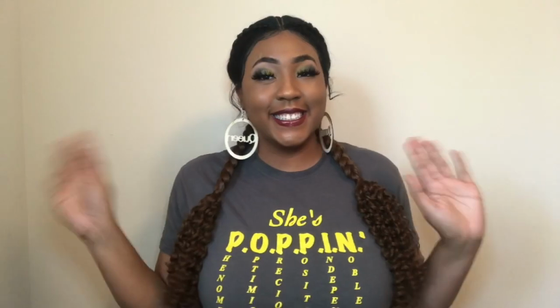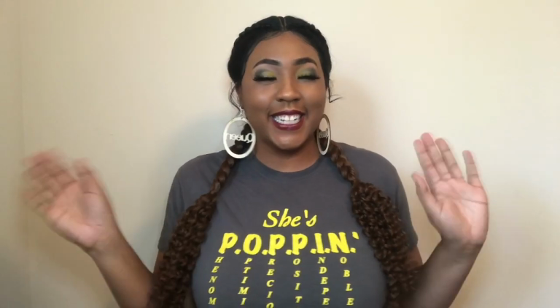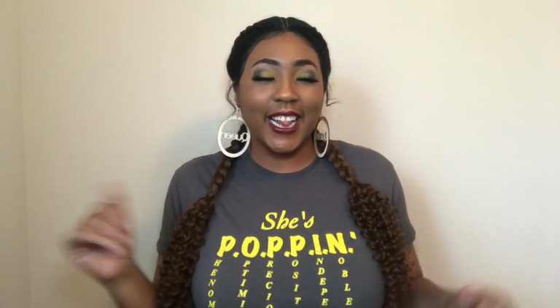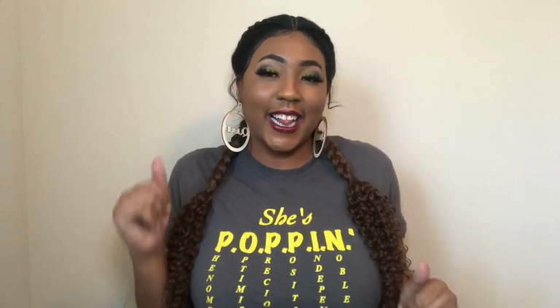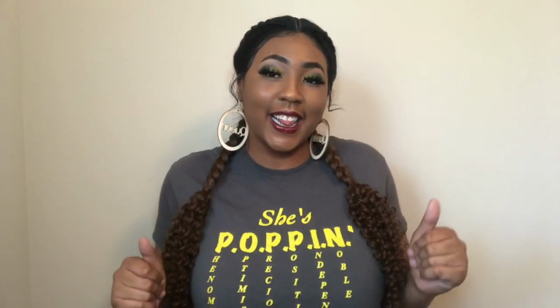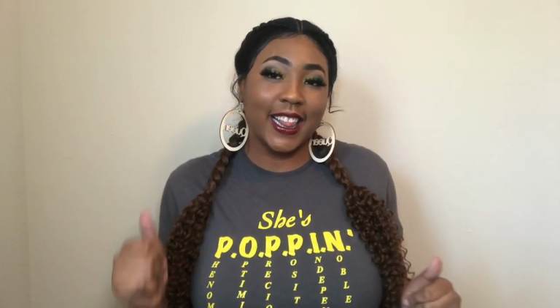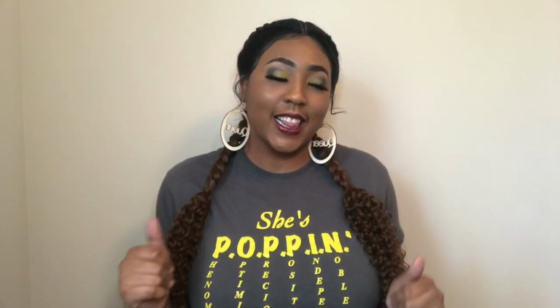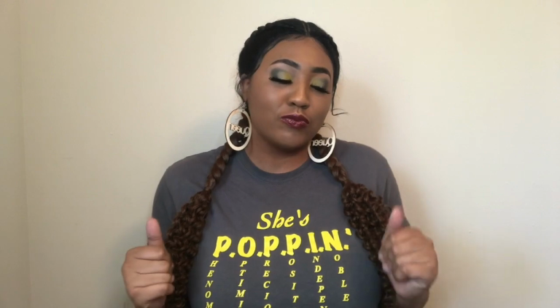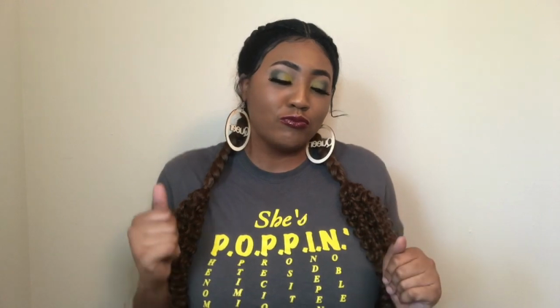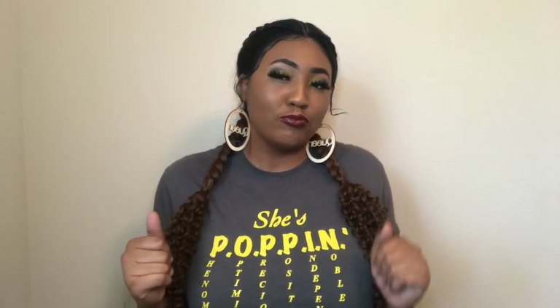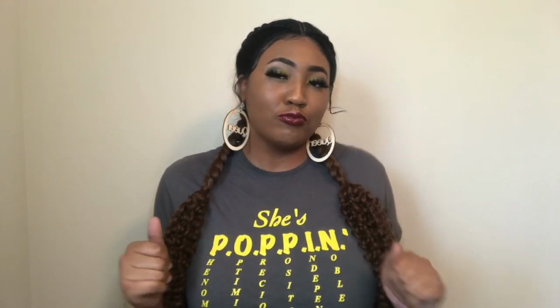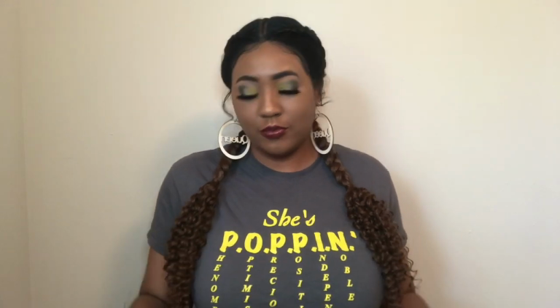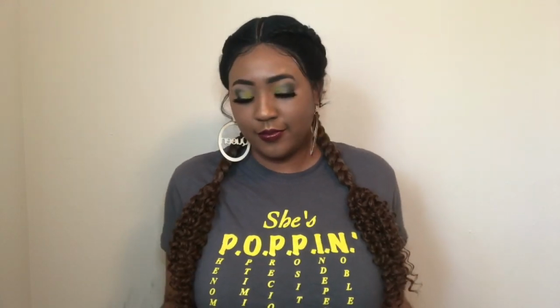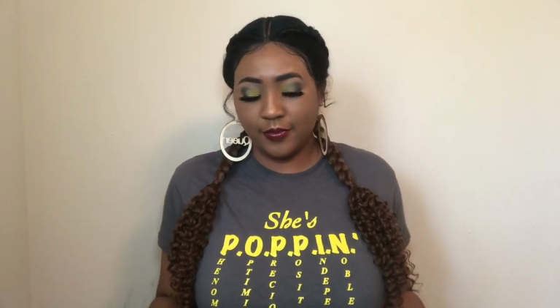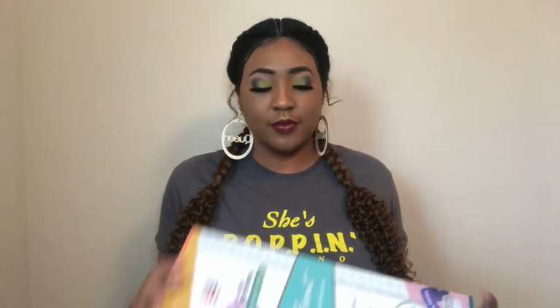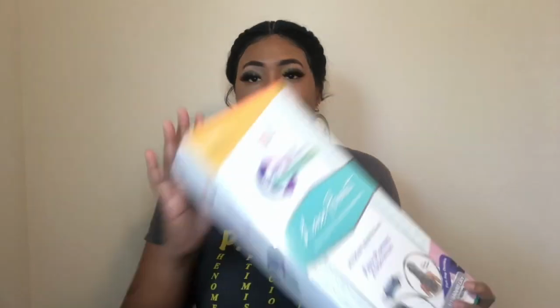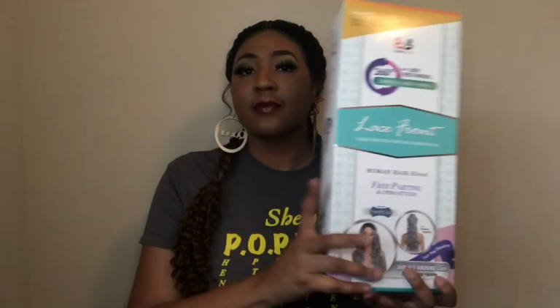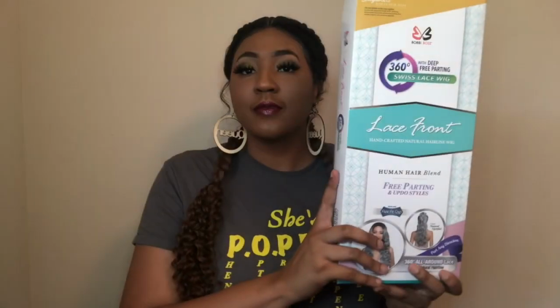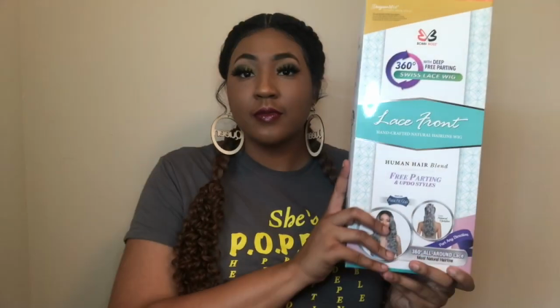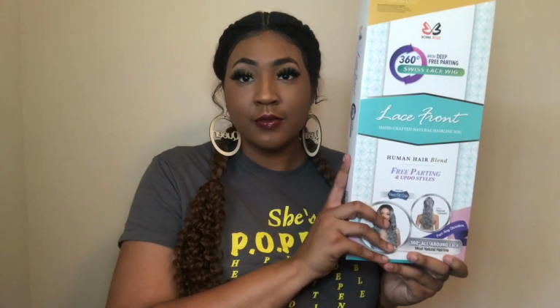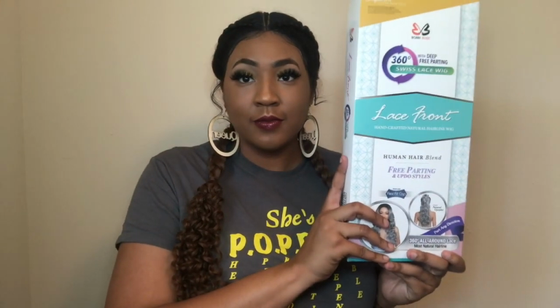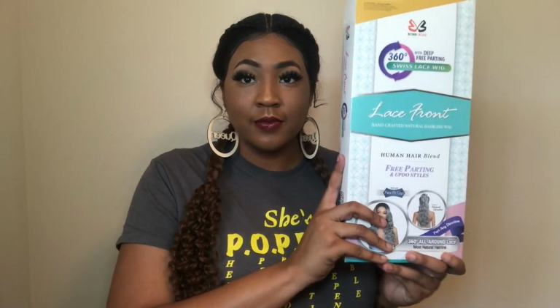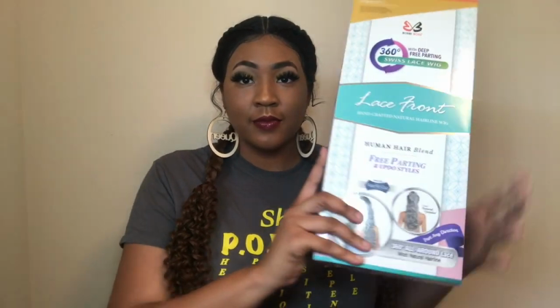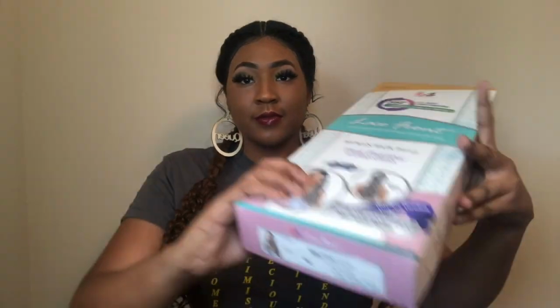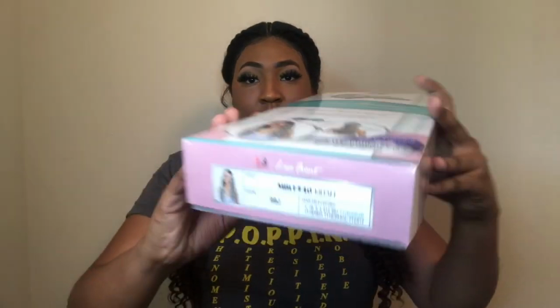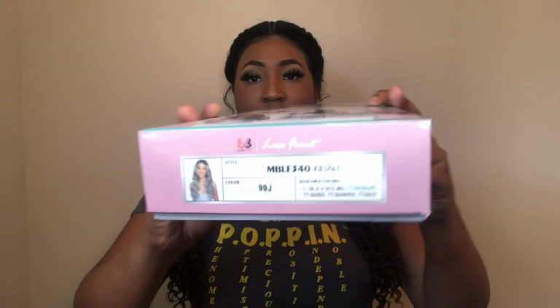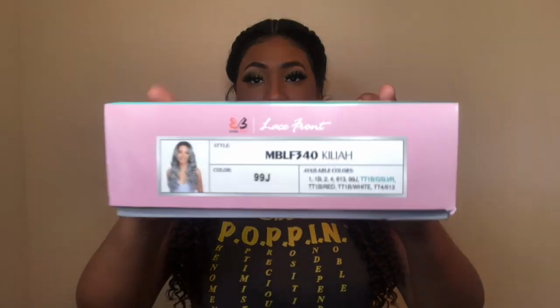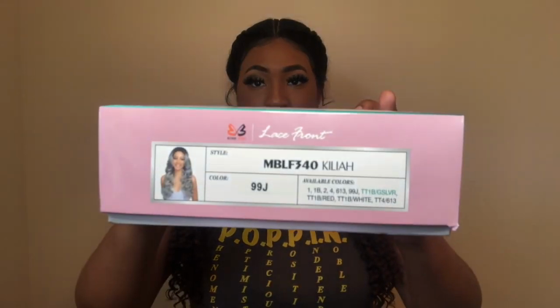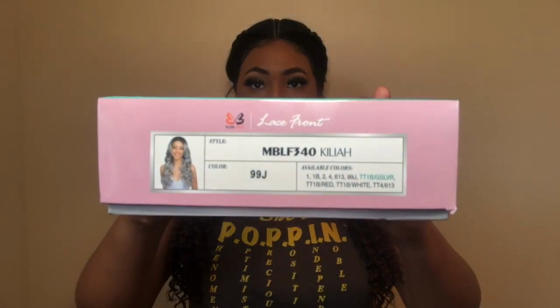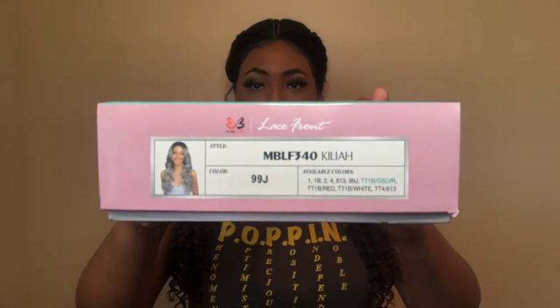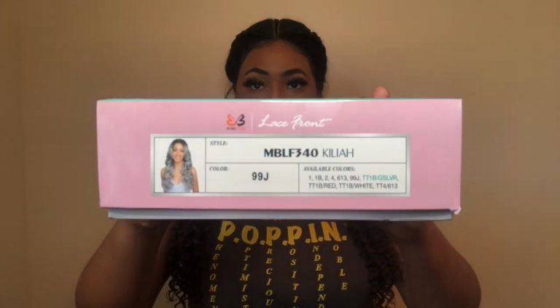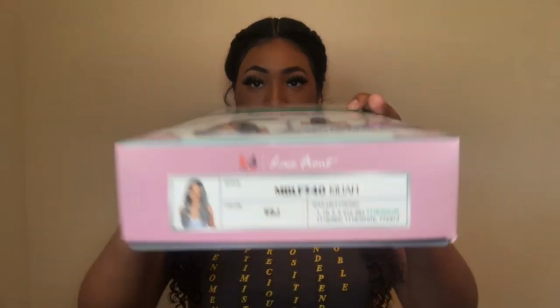Hey Queendom Crew, welcome back to the Queendom — it's your girl Nini, and today I'm giving you guys another bomb wig review, and yes it is on a unit by Bobbi Boss, so we're gonna go ahead and hop straight into it.